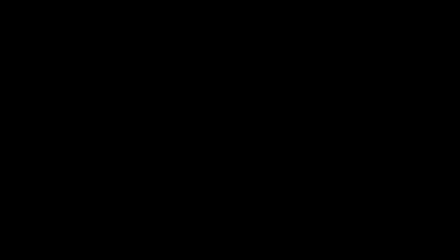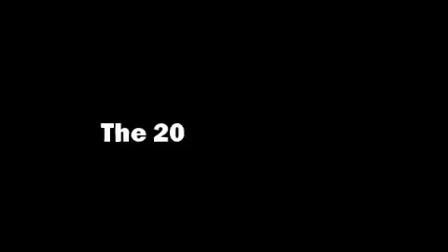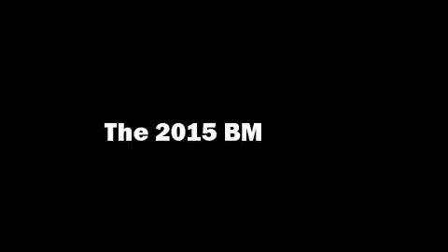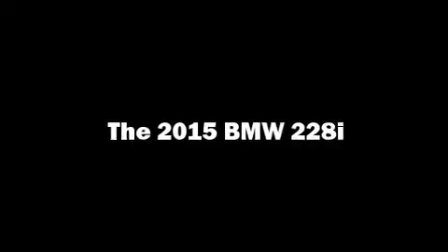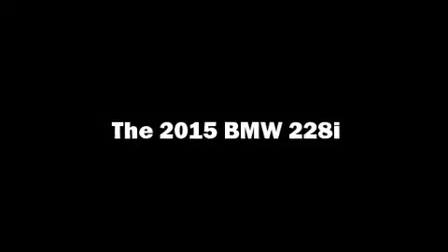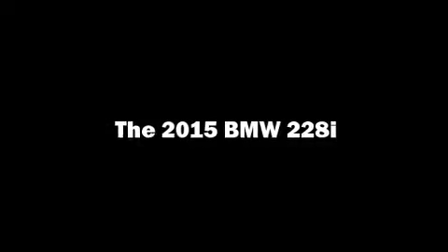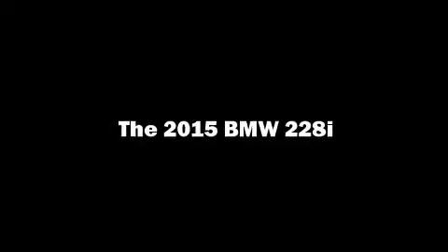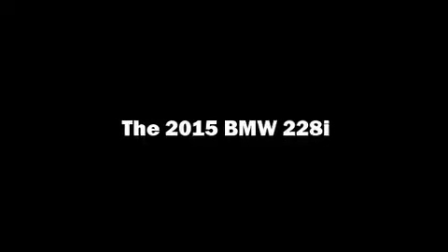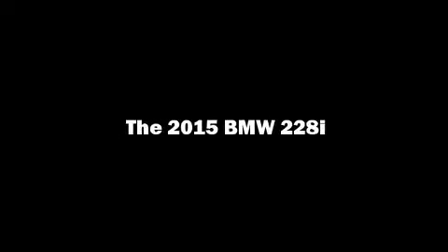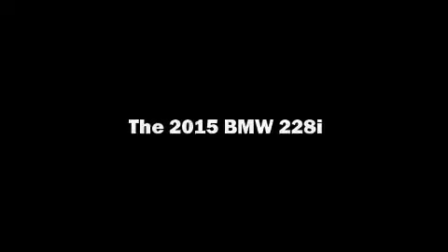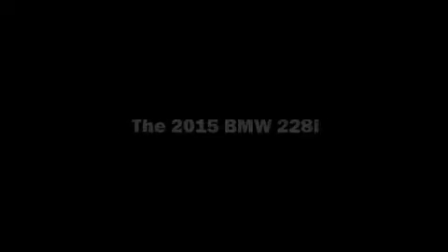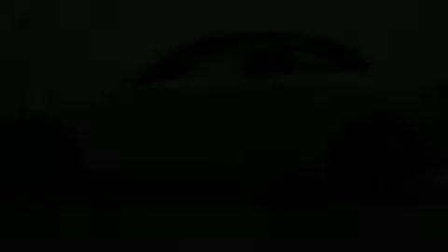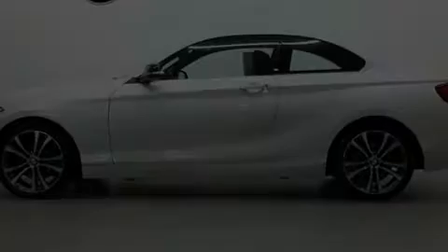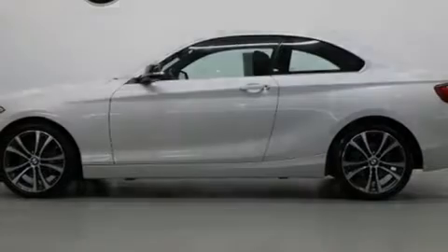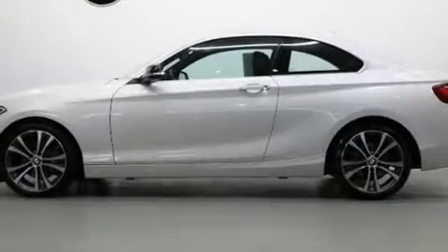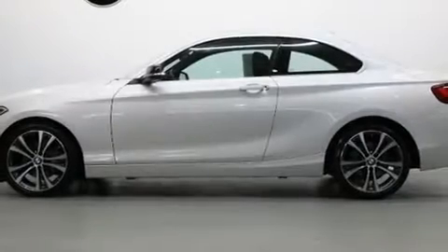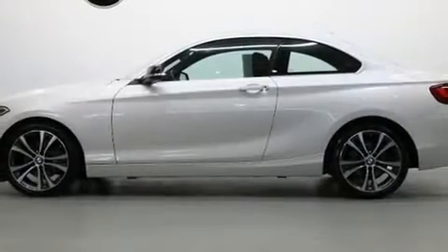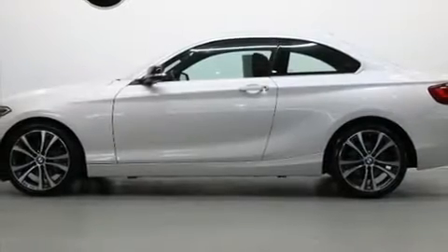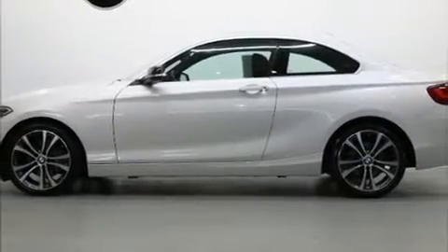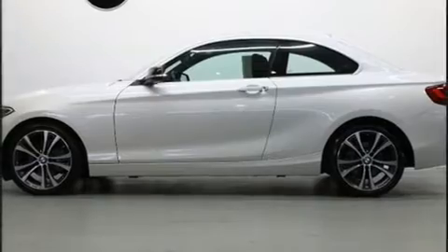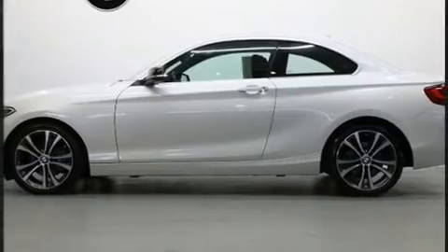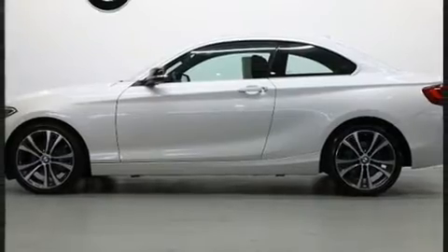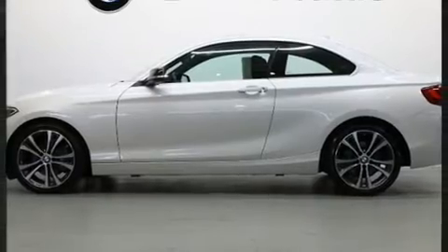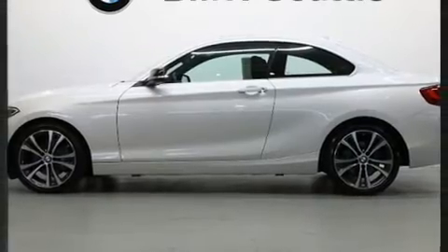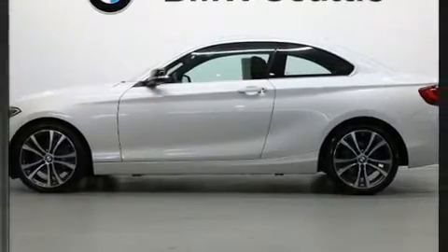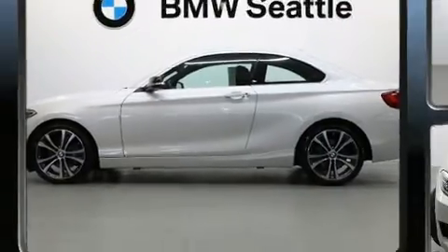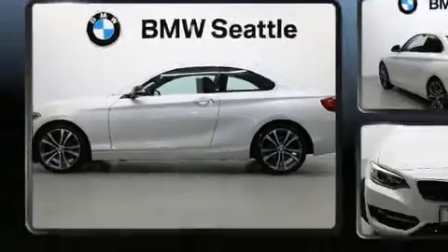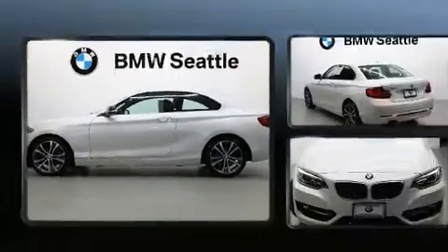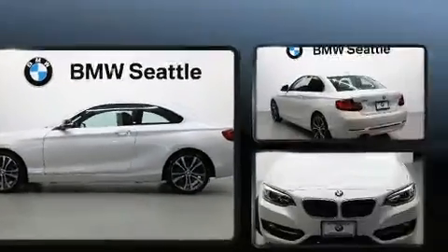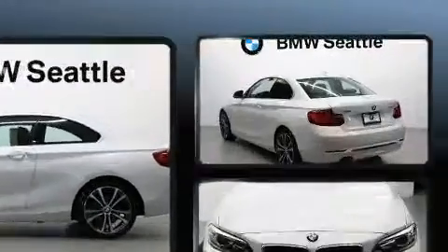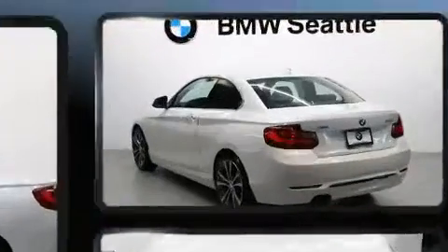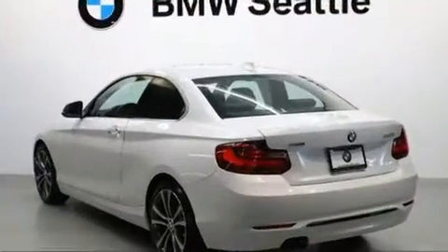Familiarize yourself with the 2015 BMW 228i. This two-door, four-passenger coupe still has fewer than 40,000 miles.